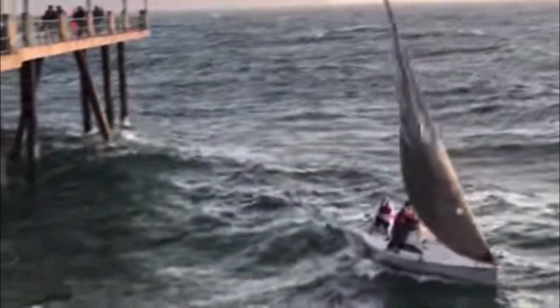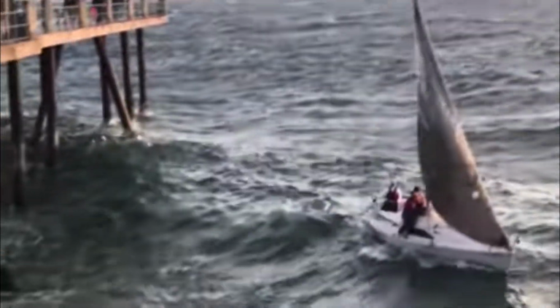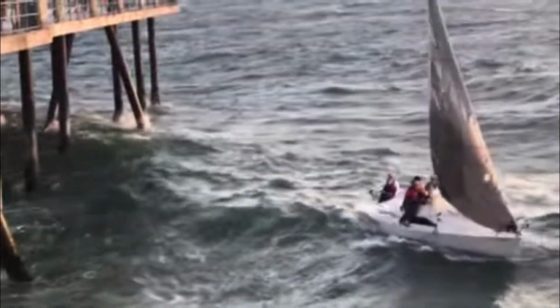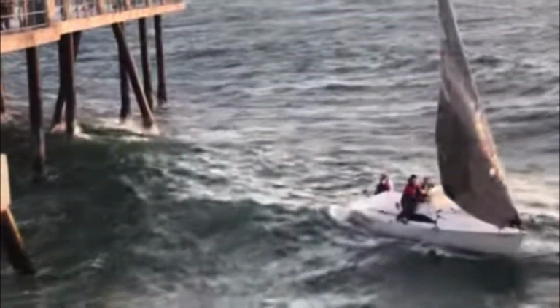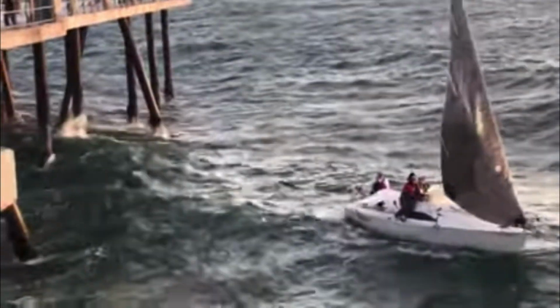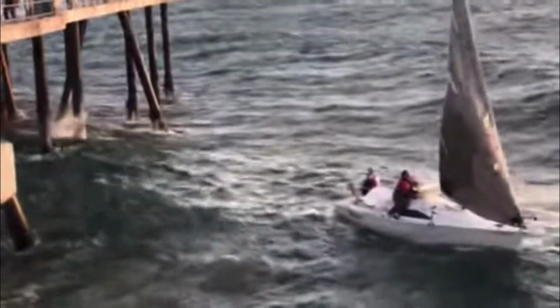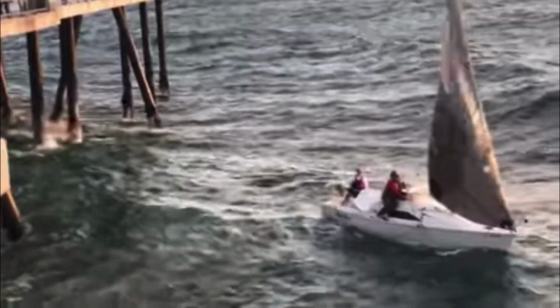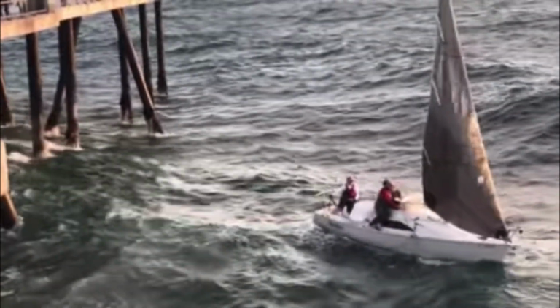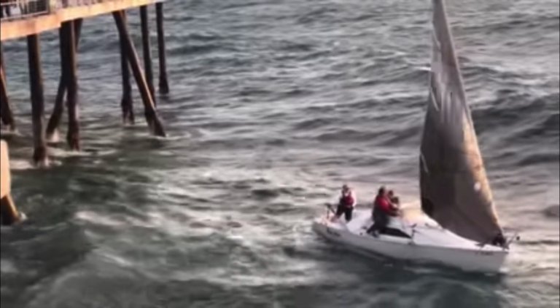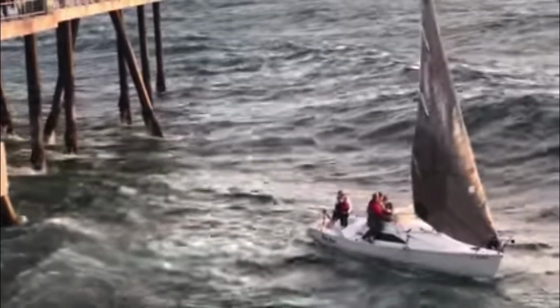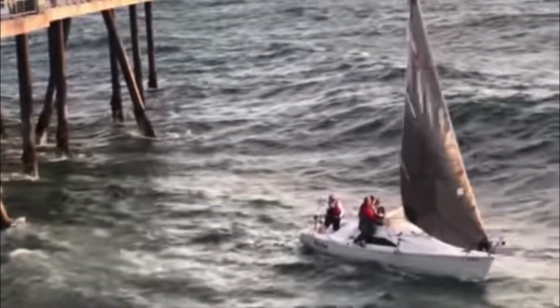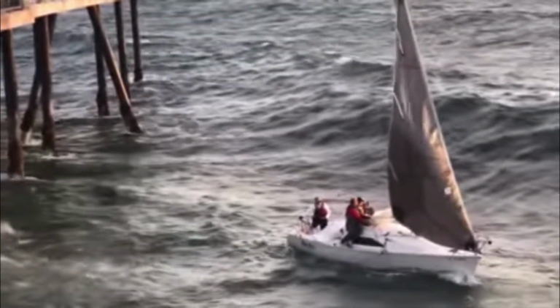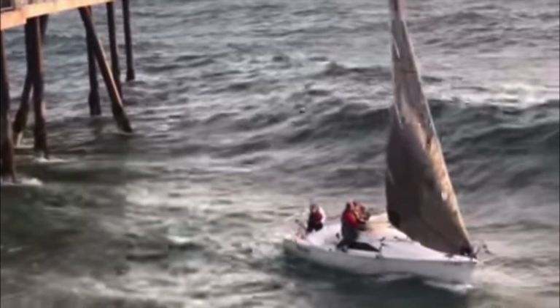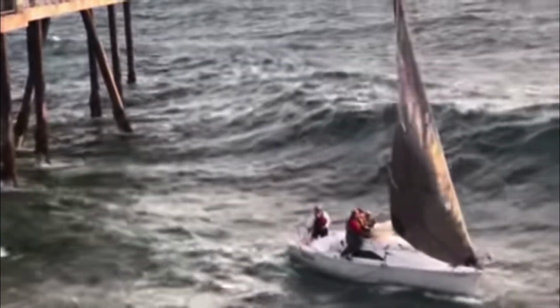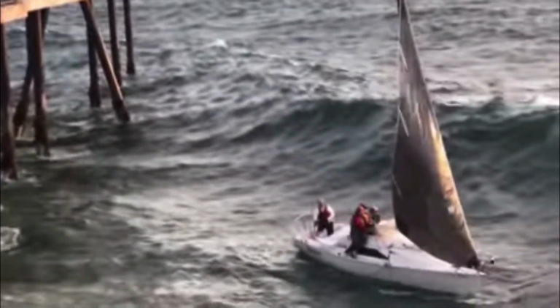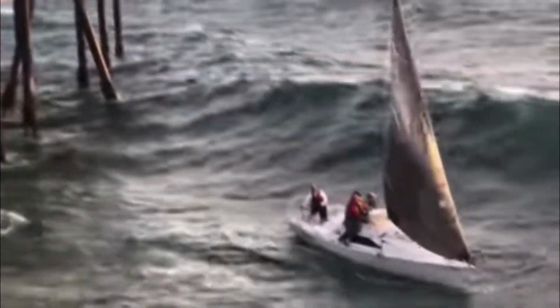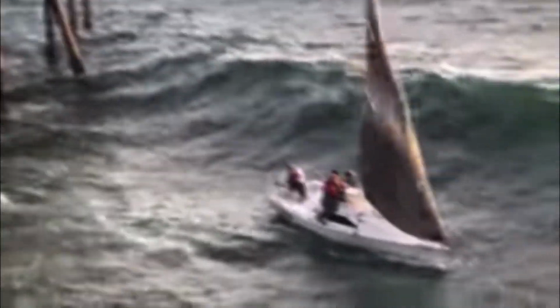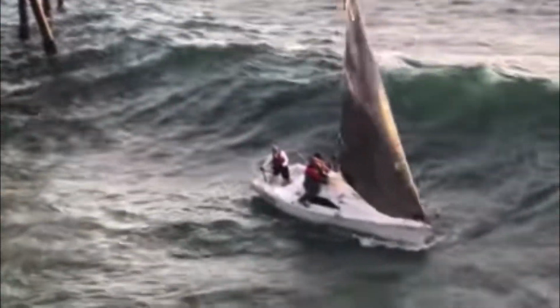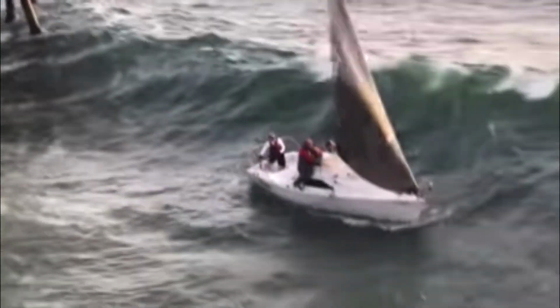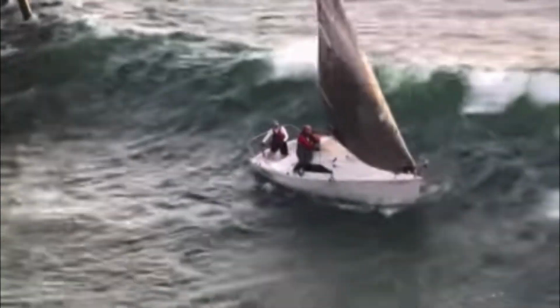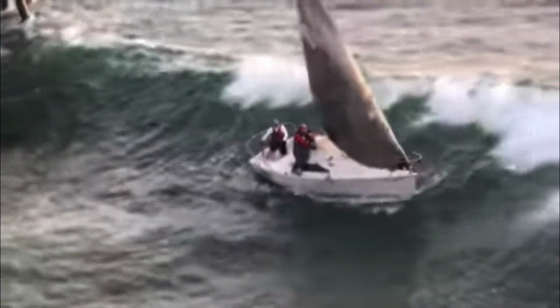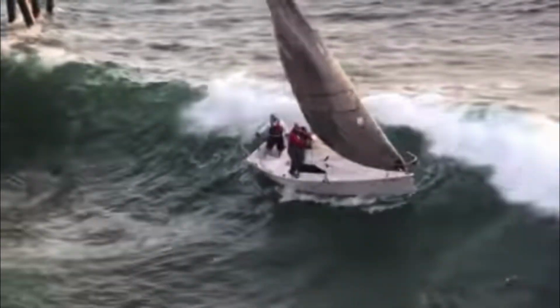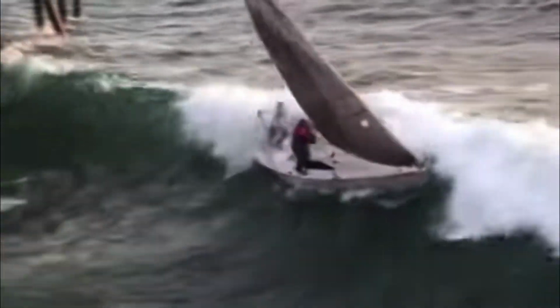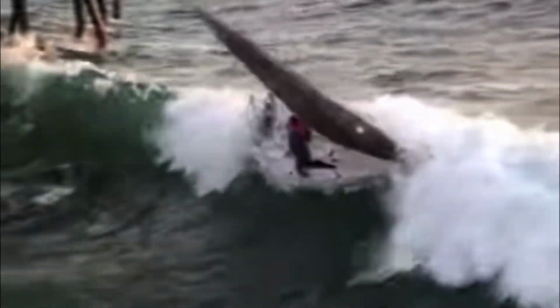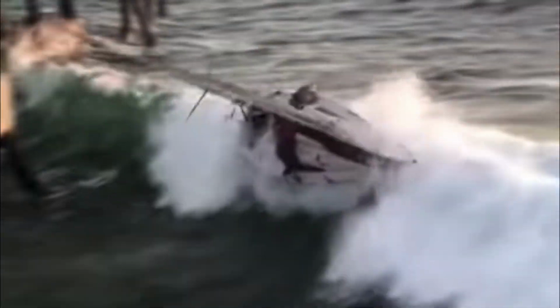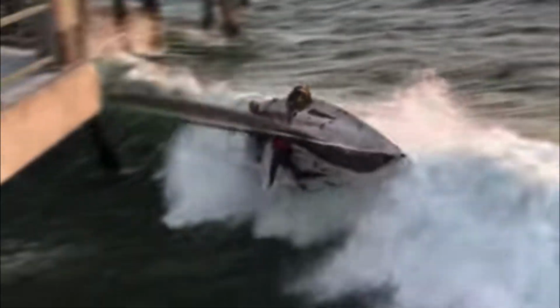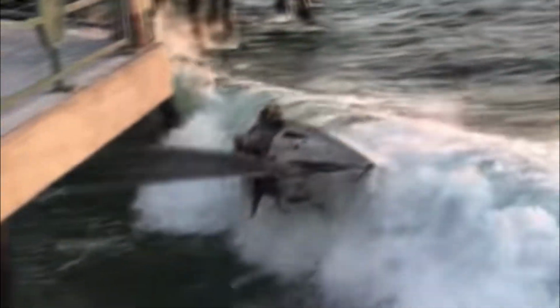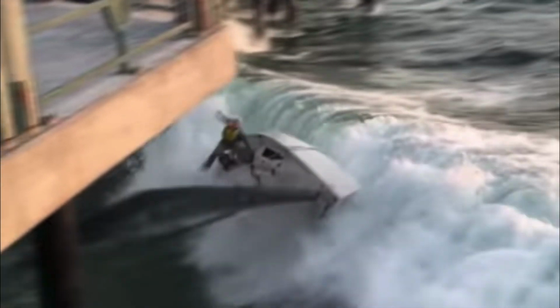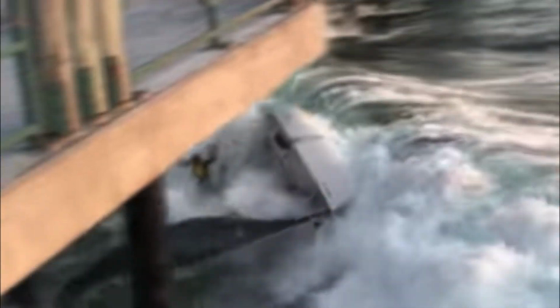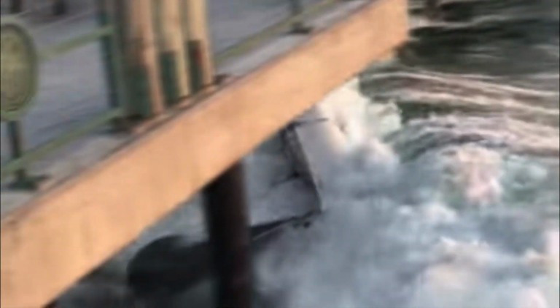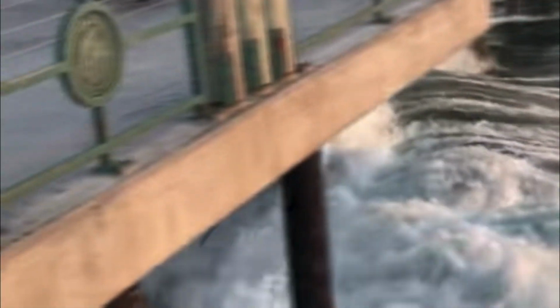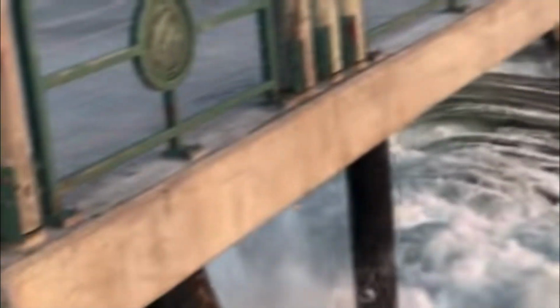So the seas around them are pretty benign, but we come to a wave that's breaking beam on — that's the same as the width of the boat — and it just slides the boat sideways.